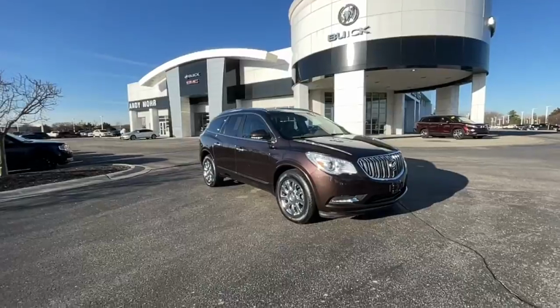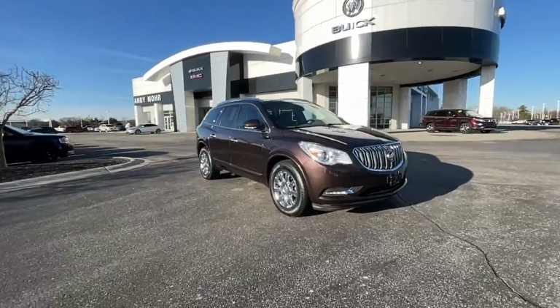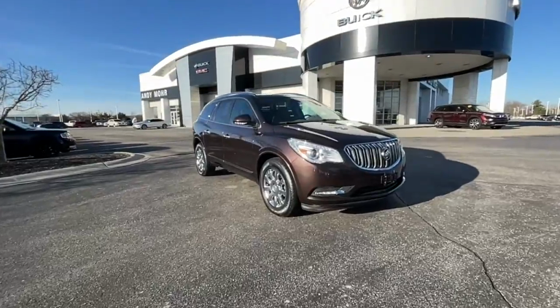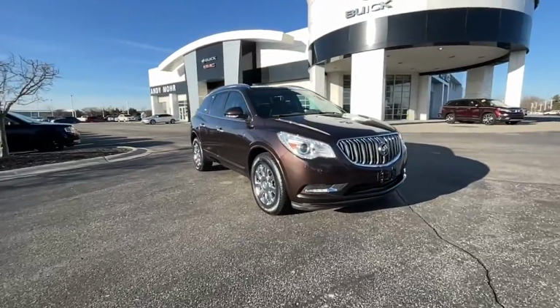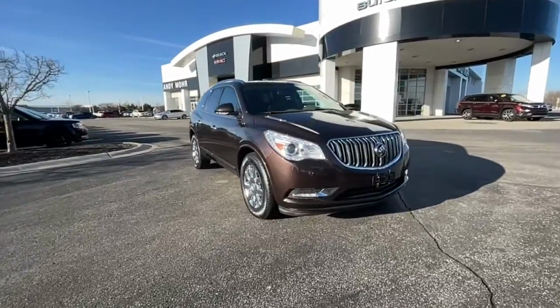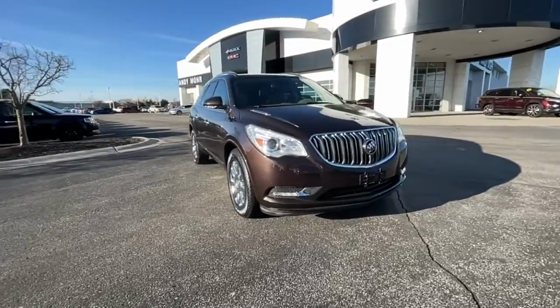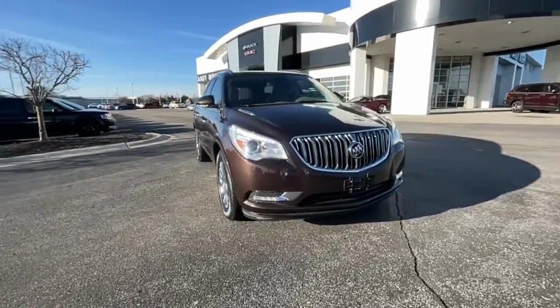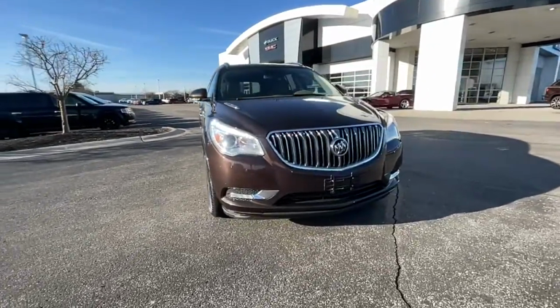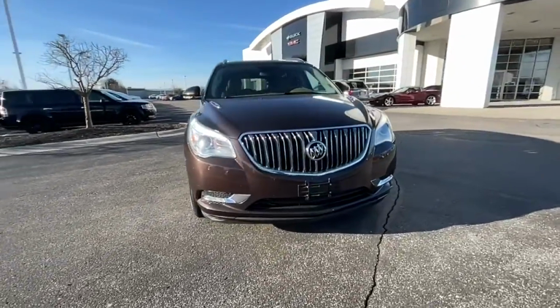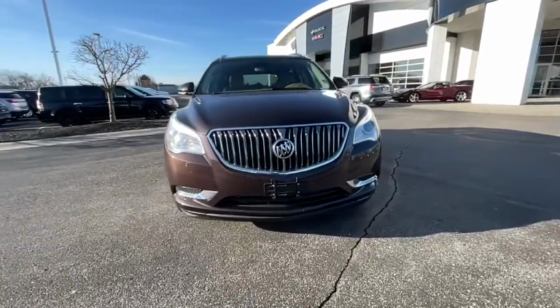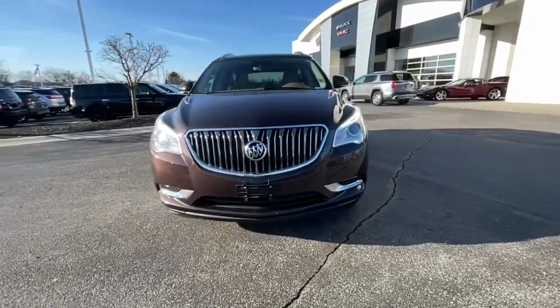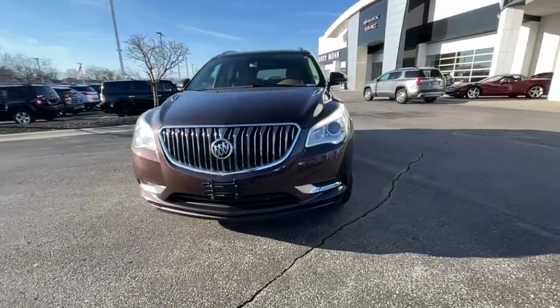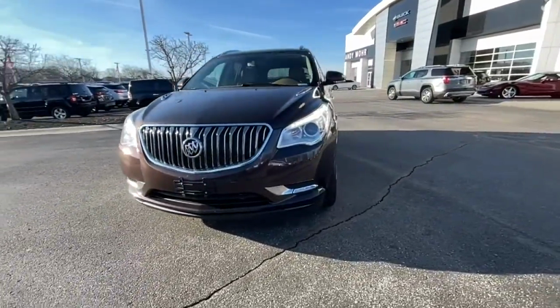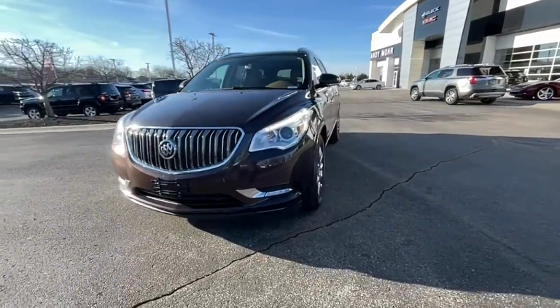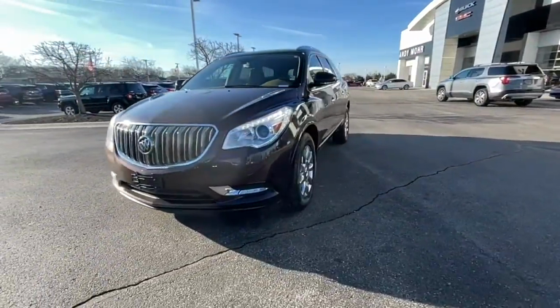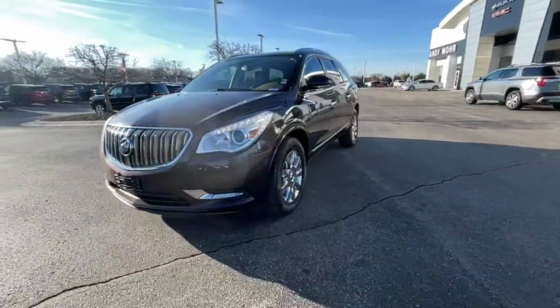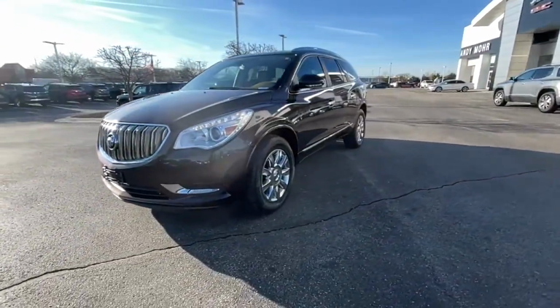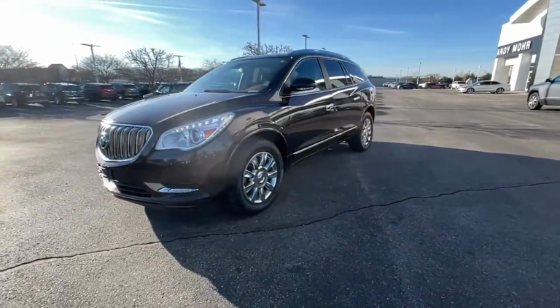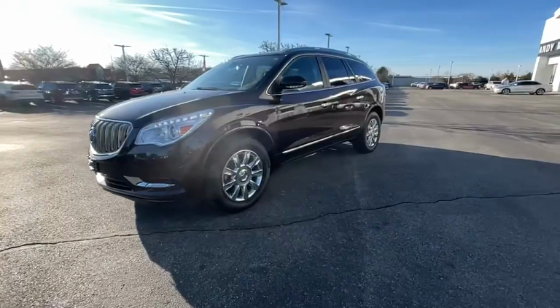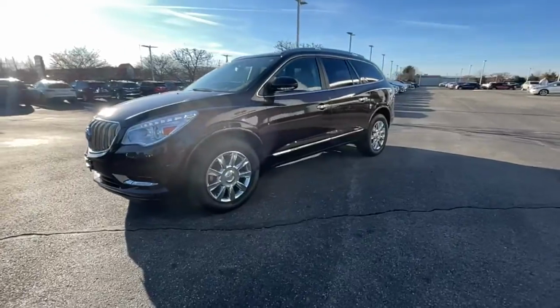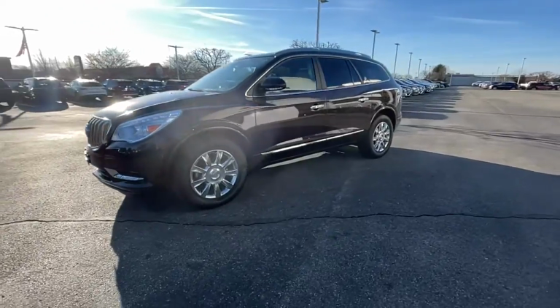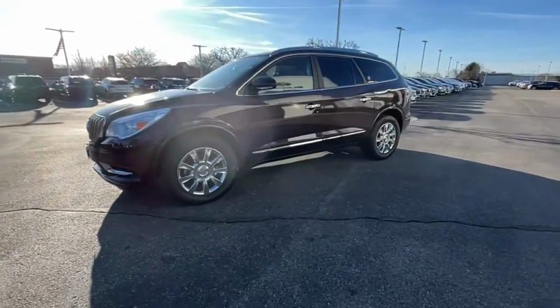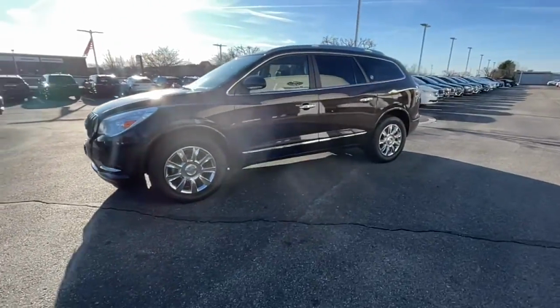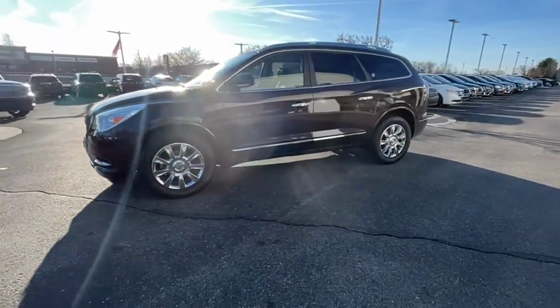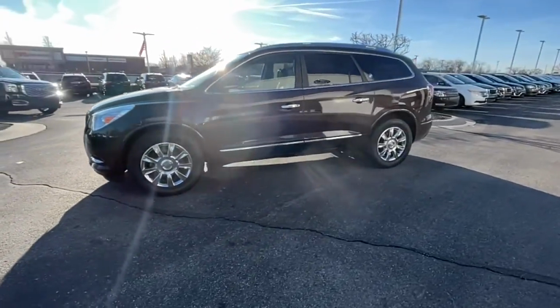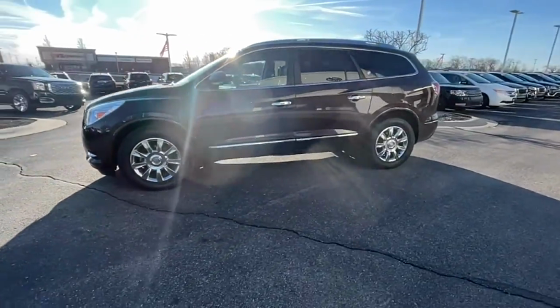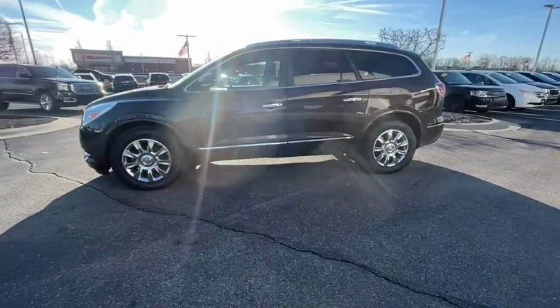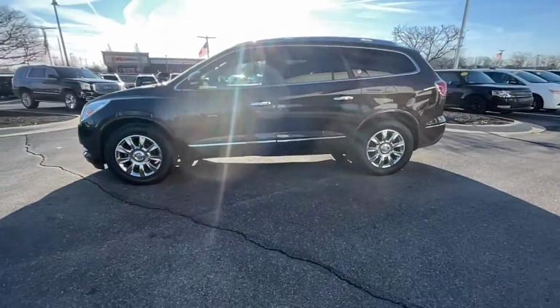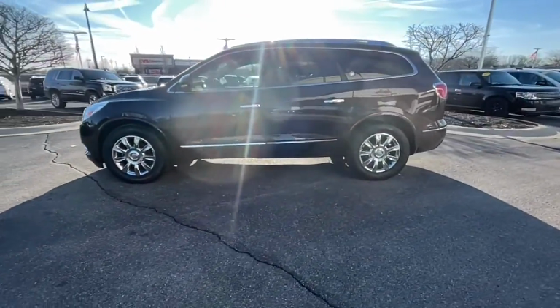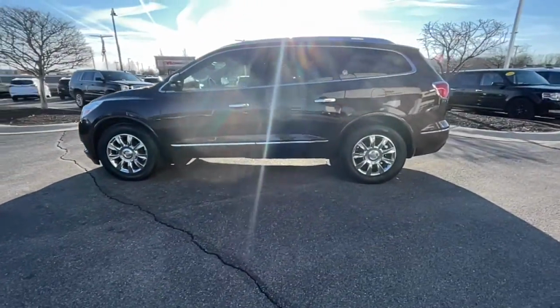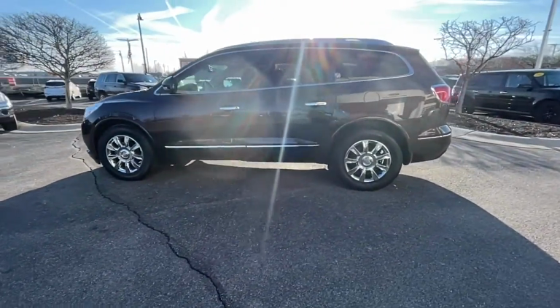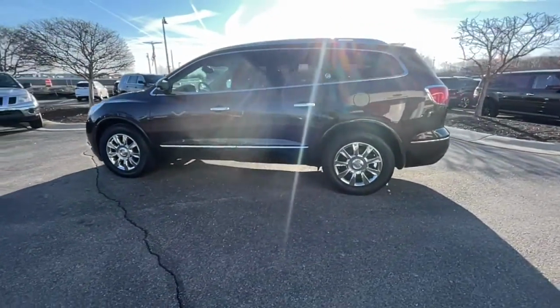Enjoy the view of this 2015 Buick Enclave. This vehicle is an outstanding buy with fewer than 80,000 miles on the odometer.